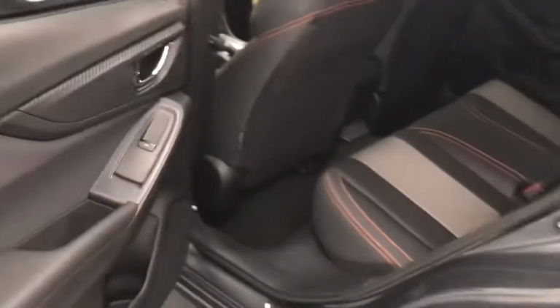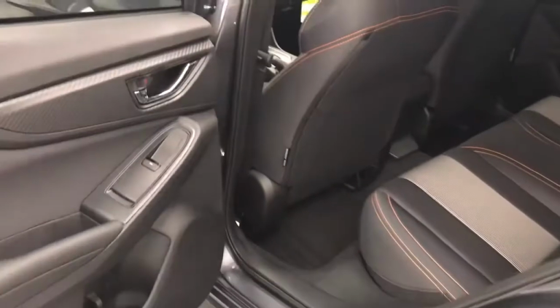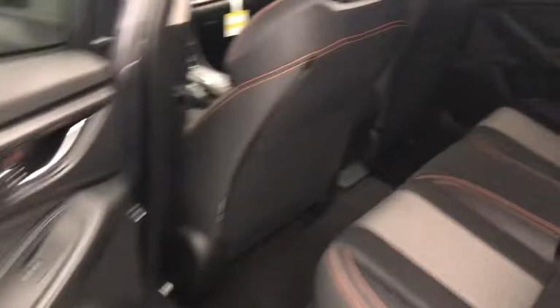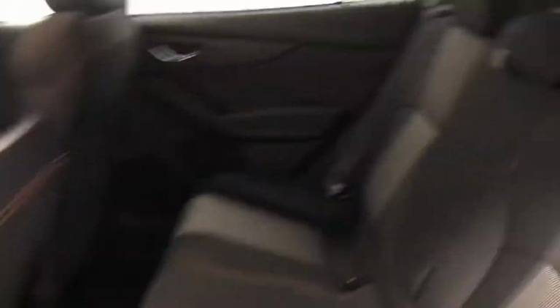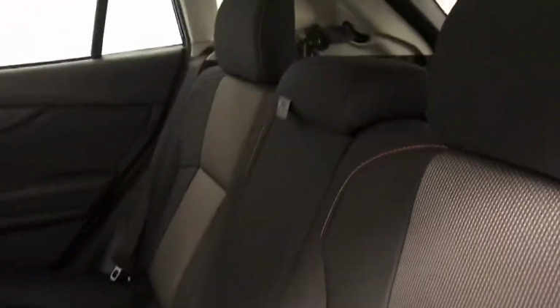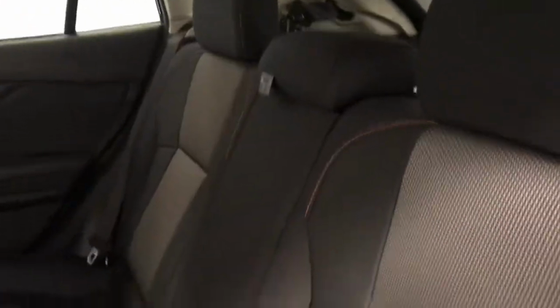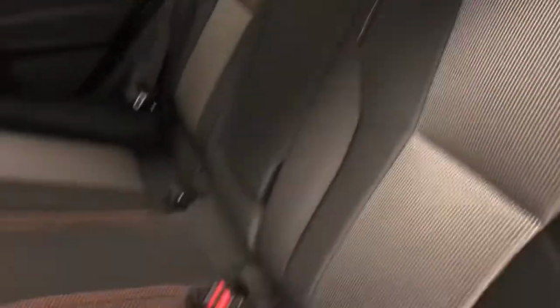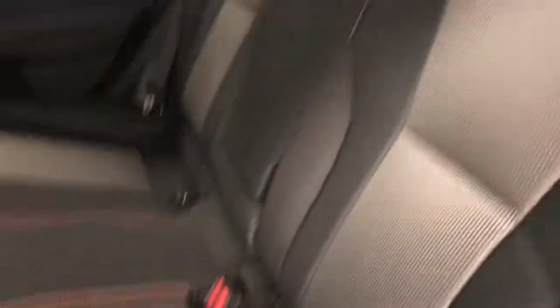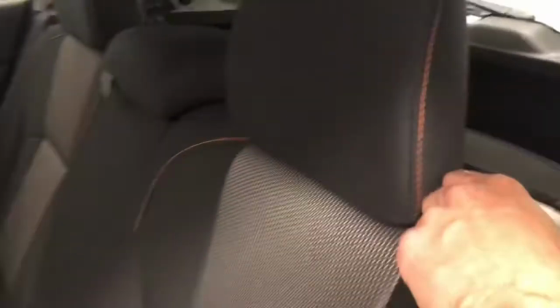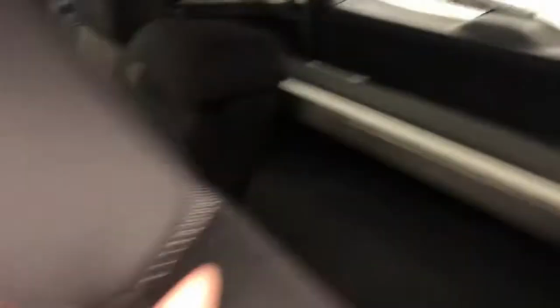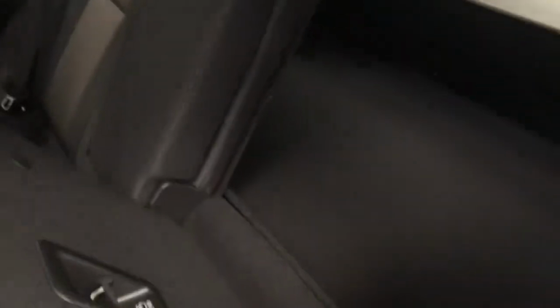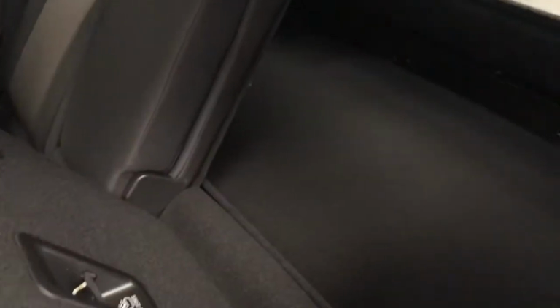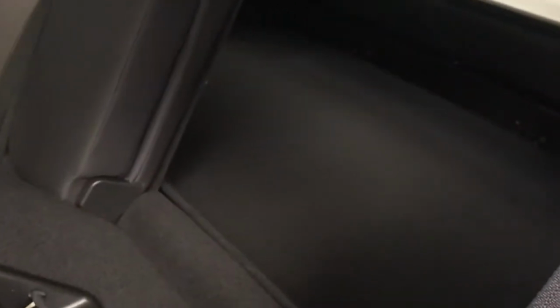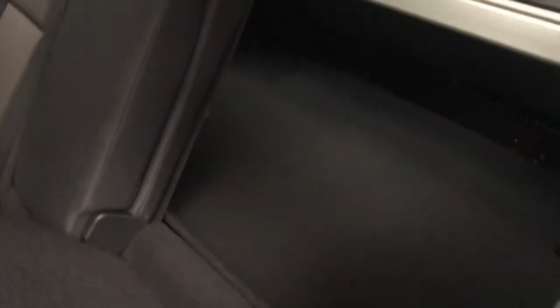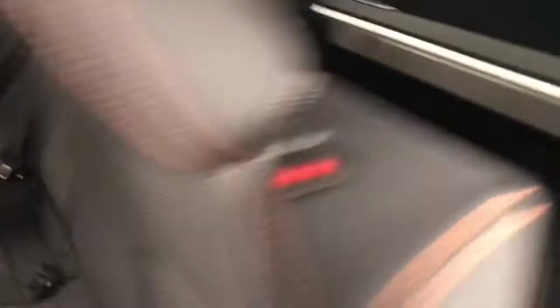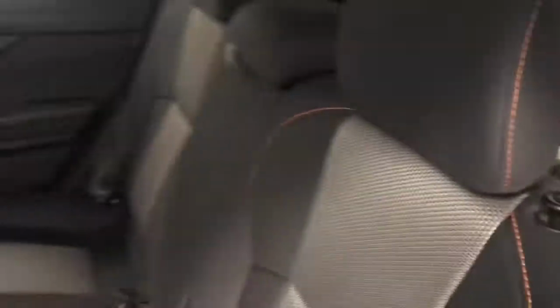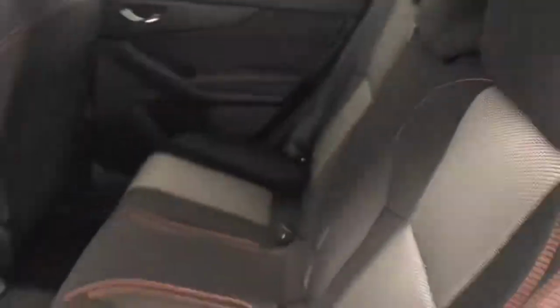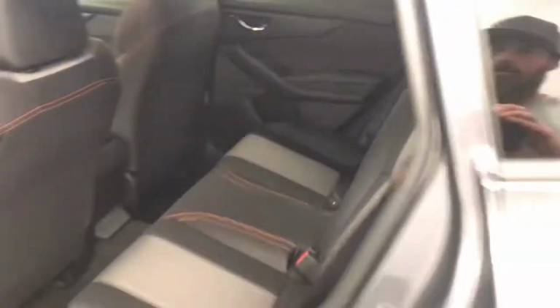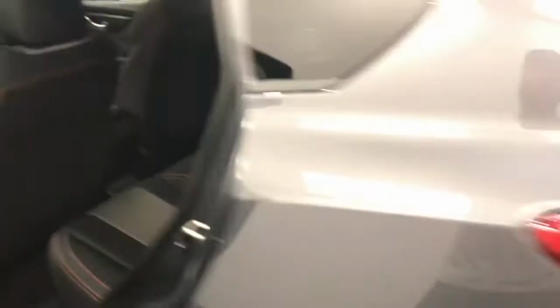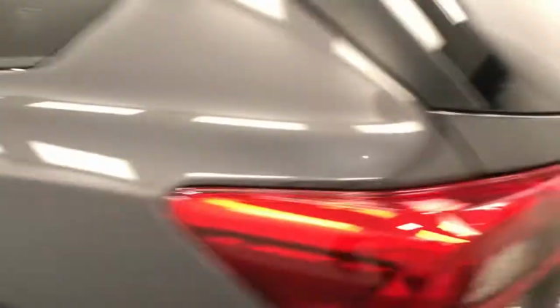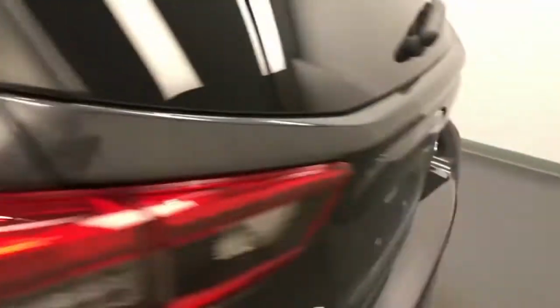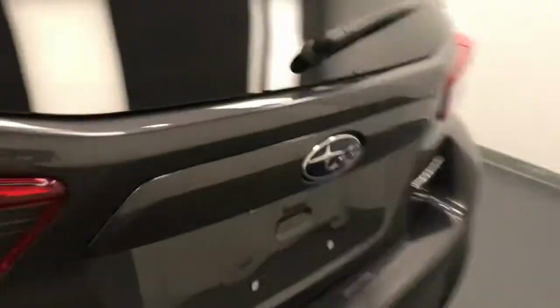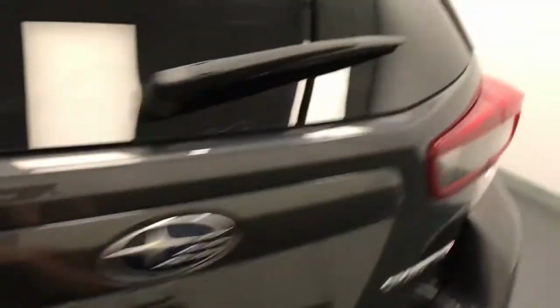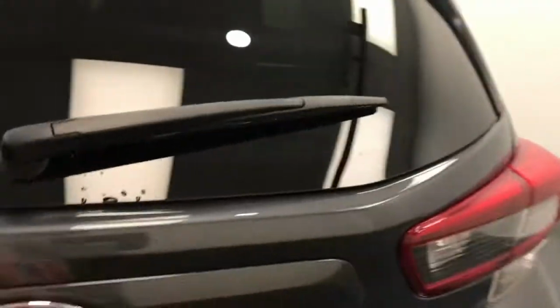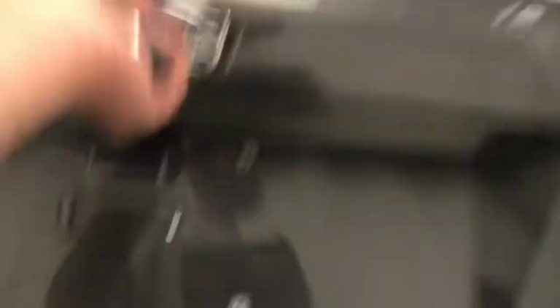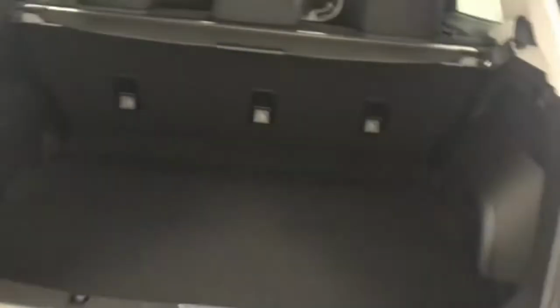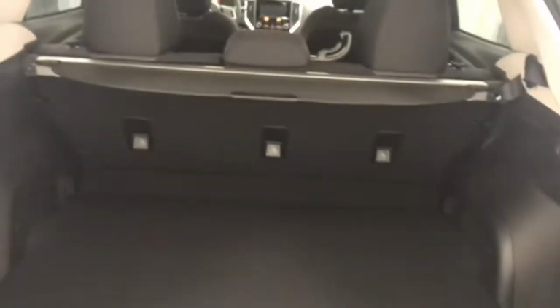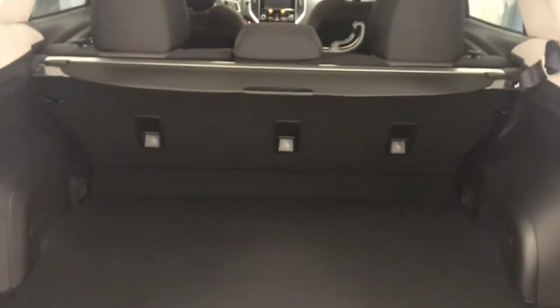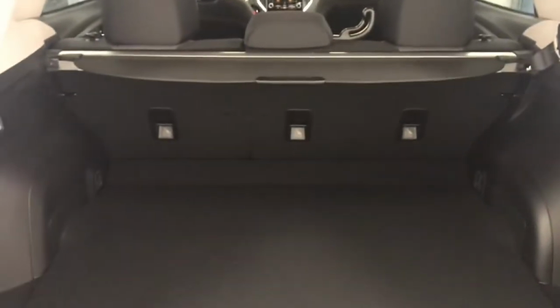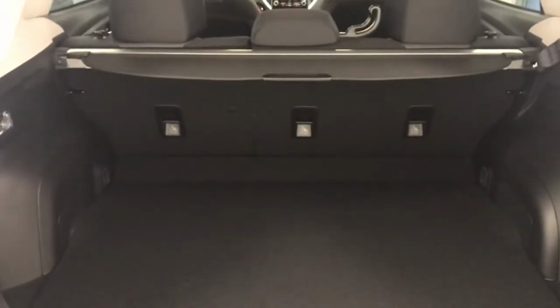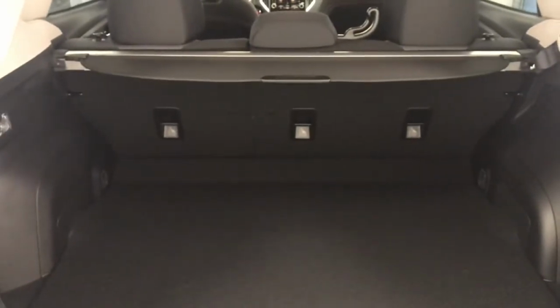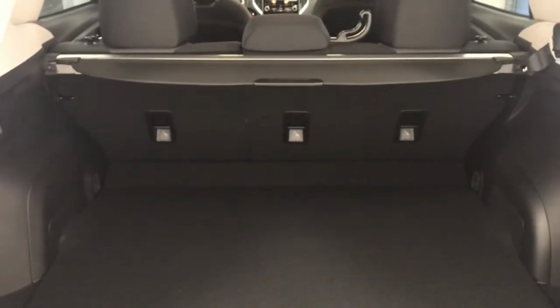Take a look at the second row — has seating capacity for three, seats do fold down for access to the back. Nice cargo space, also has a cargo cover.